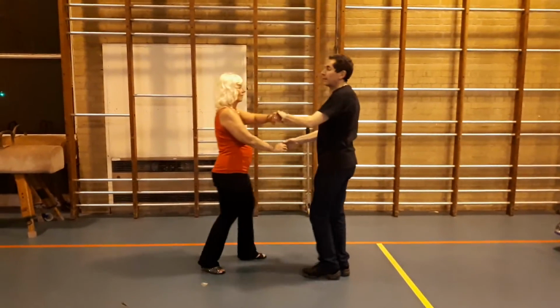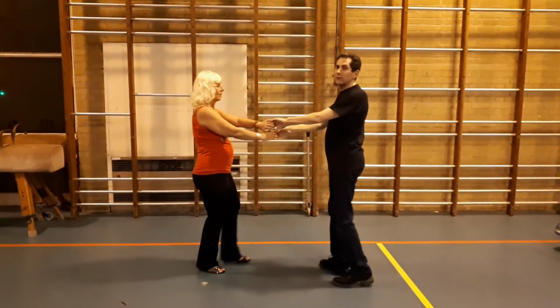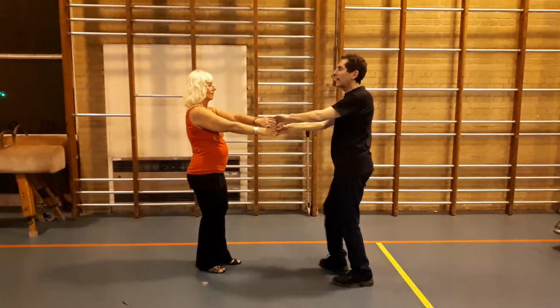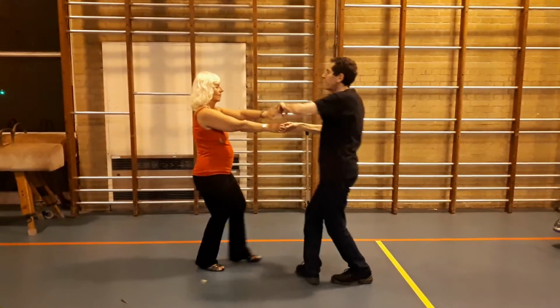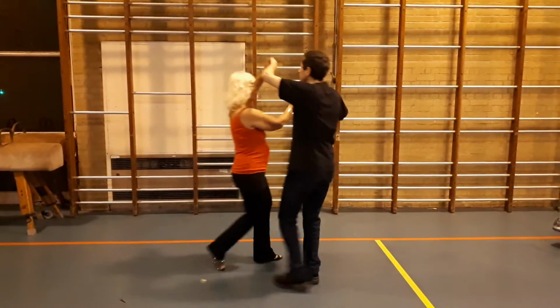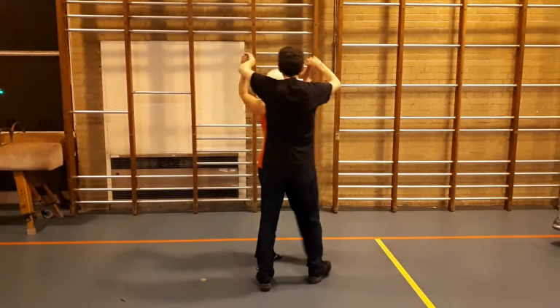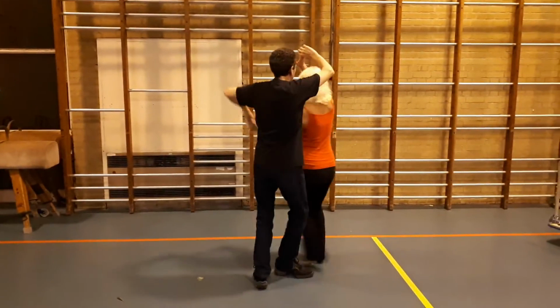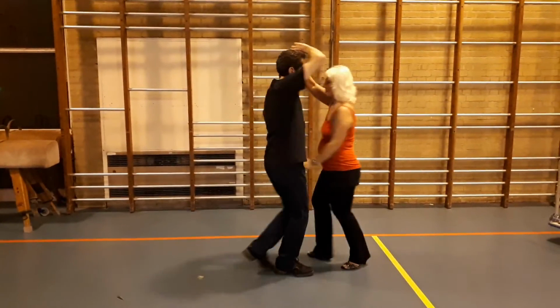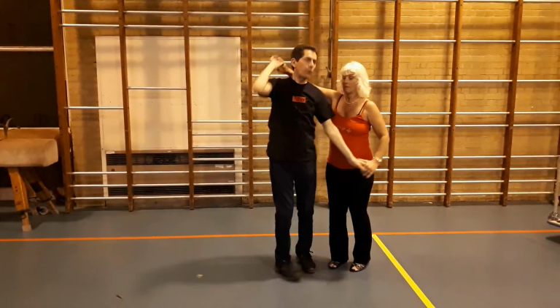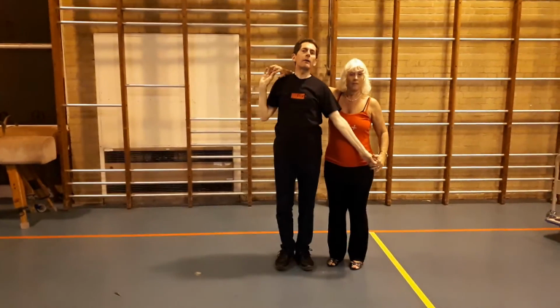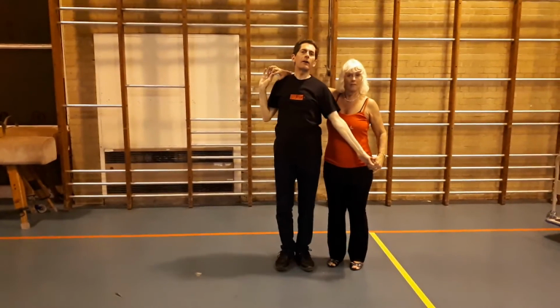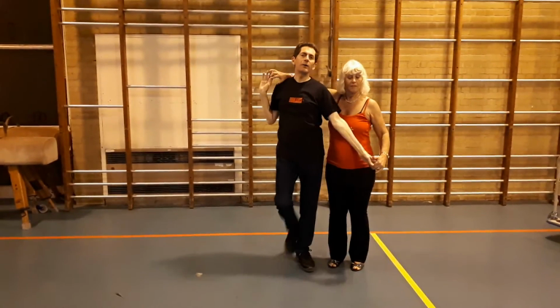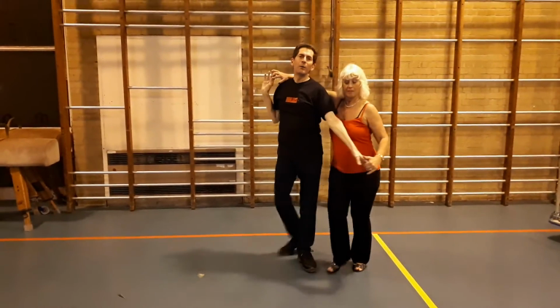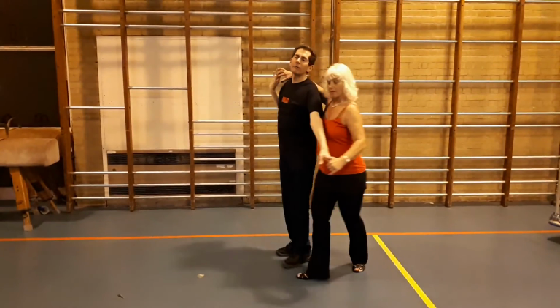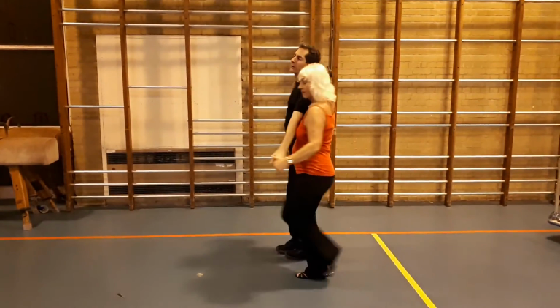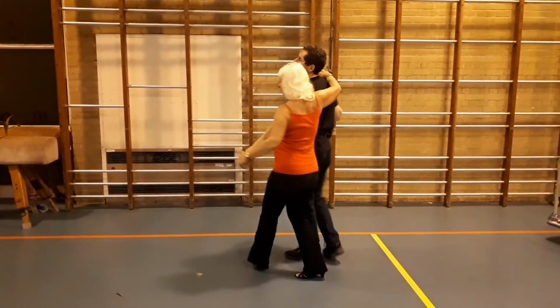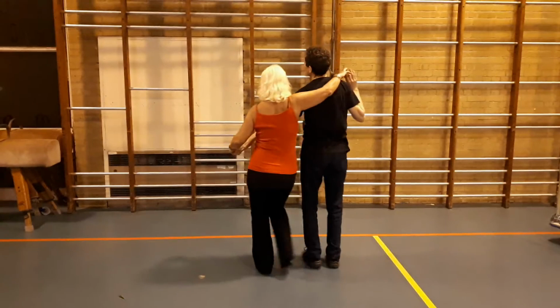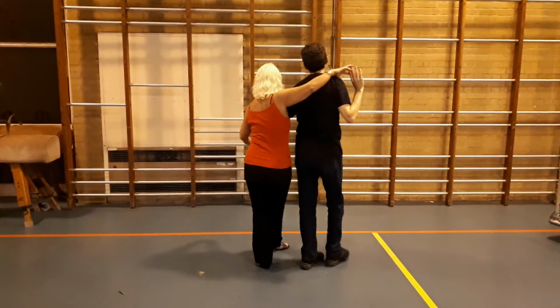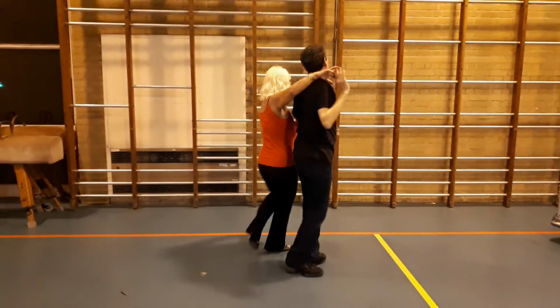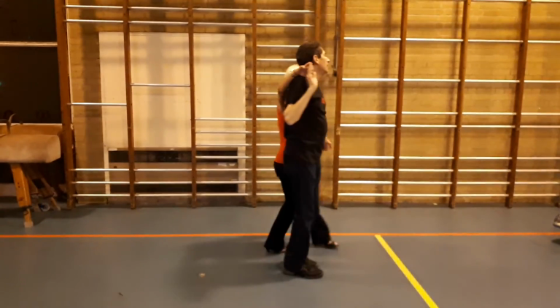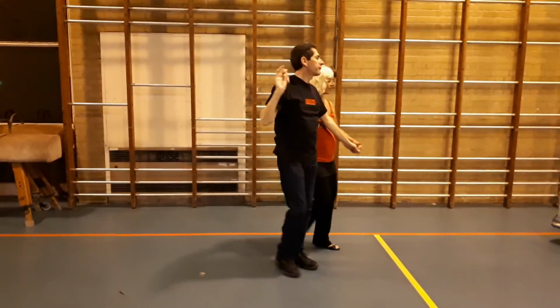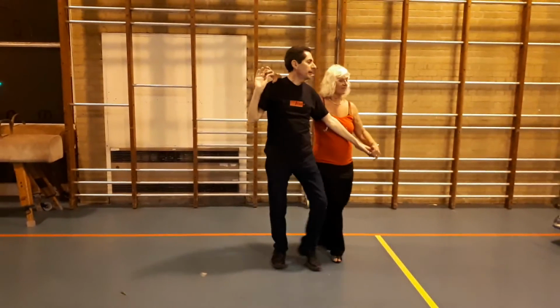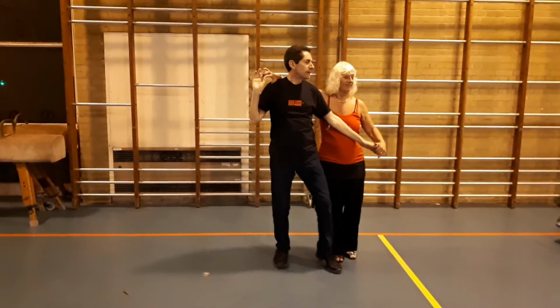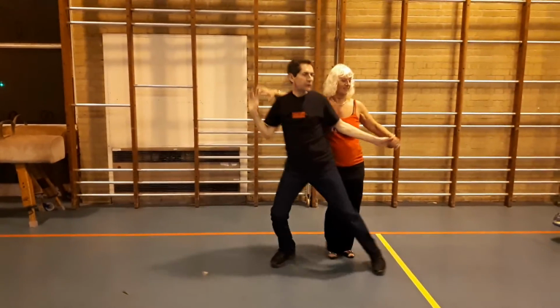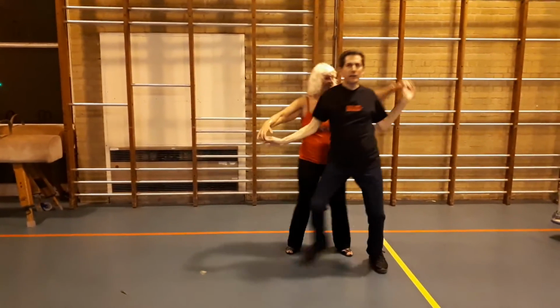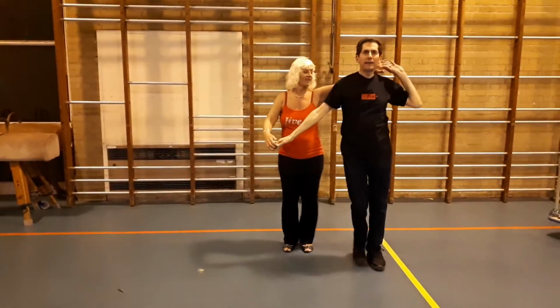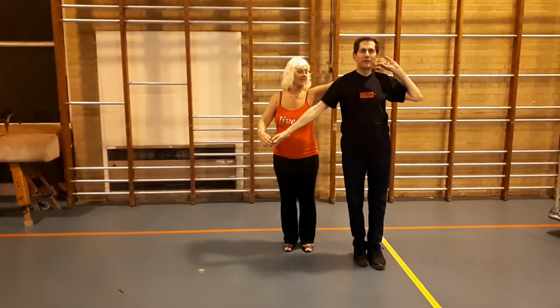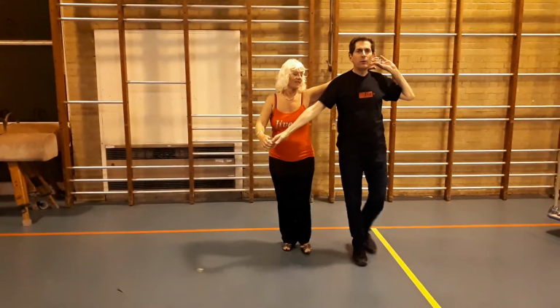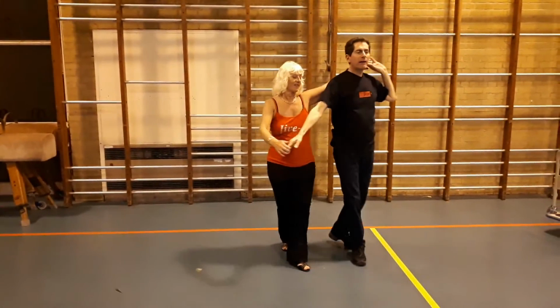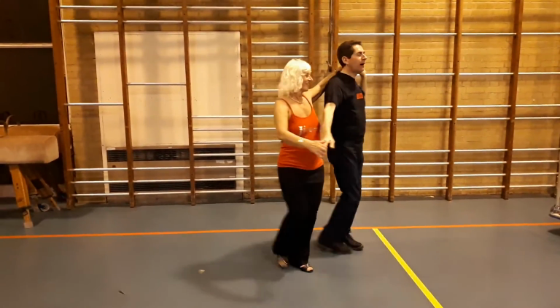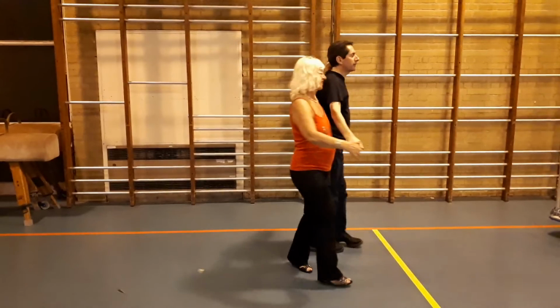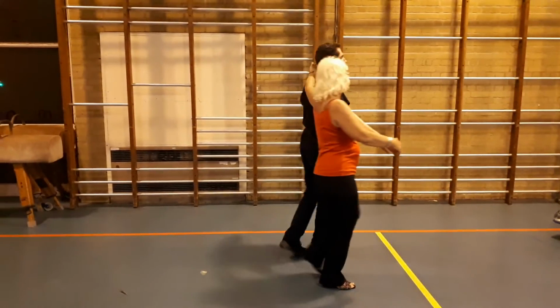Now we're going to do a double handed travelling return into a butterfly walk round, lock and load, walking round one complete turn. And breathe, change sides, walking round half a turn.